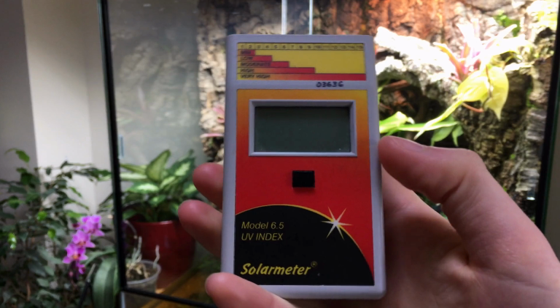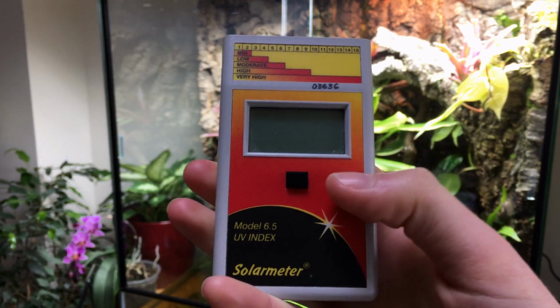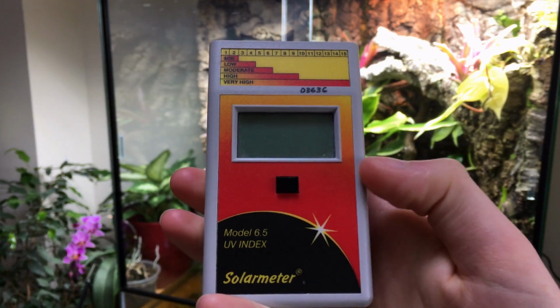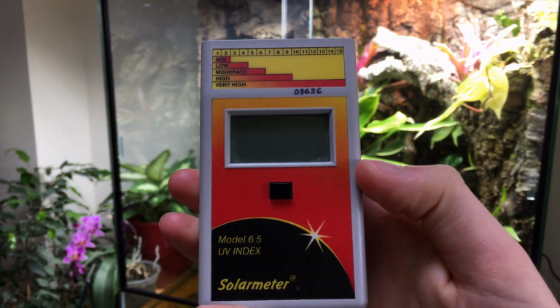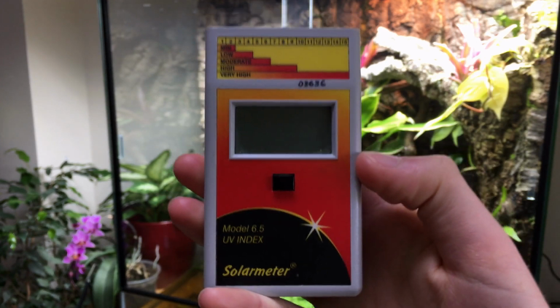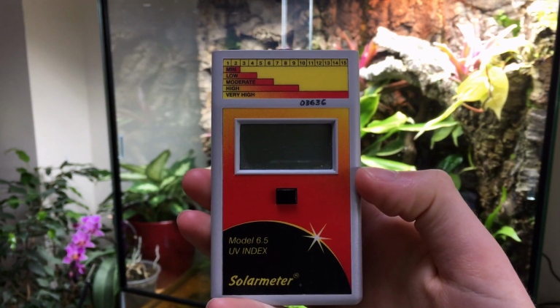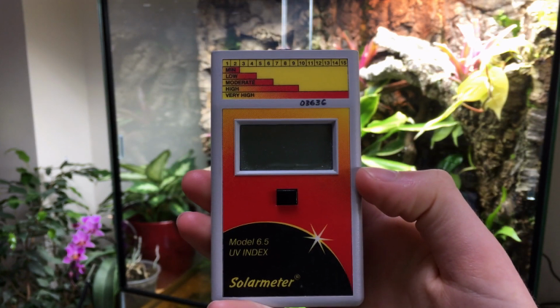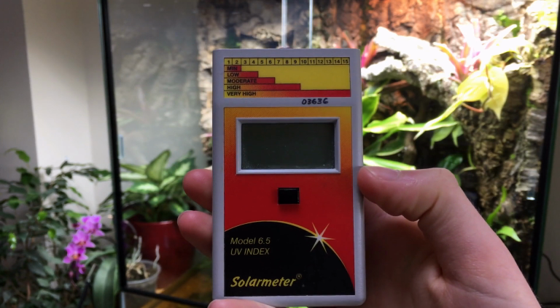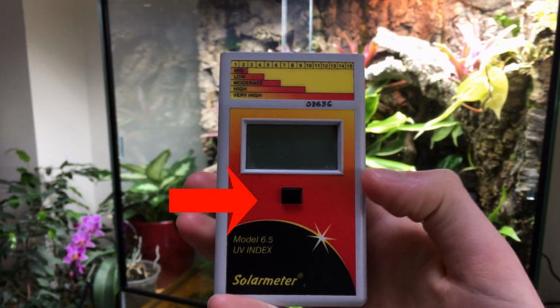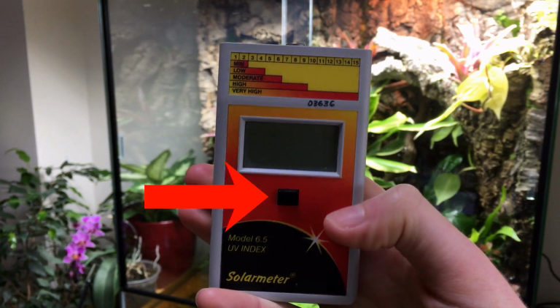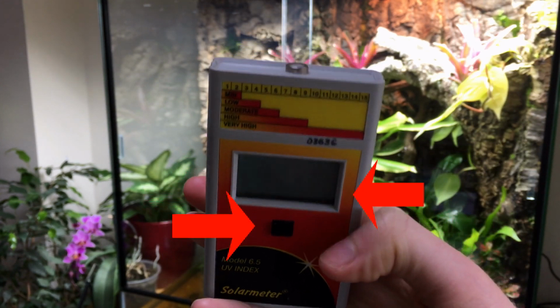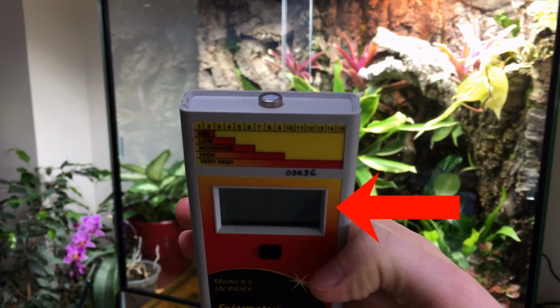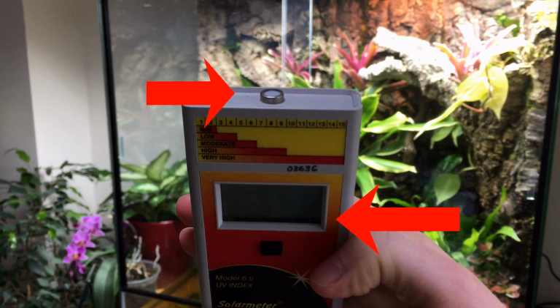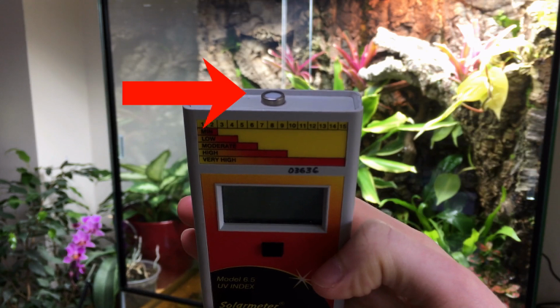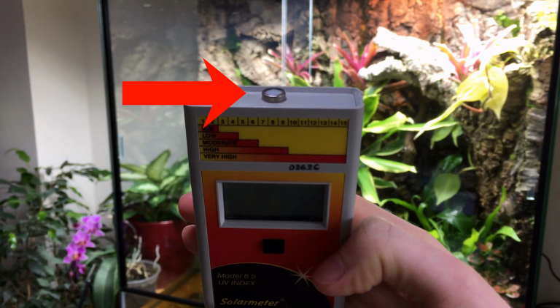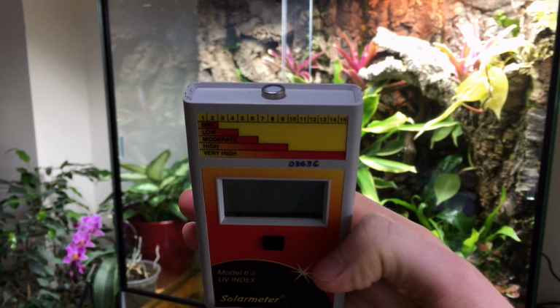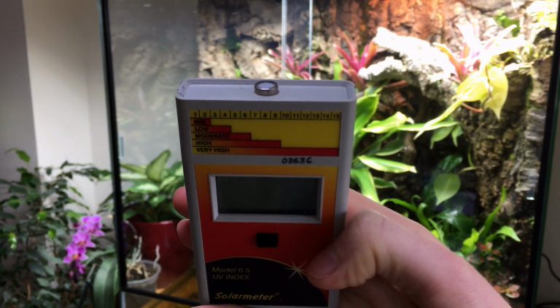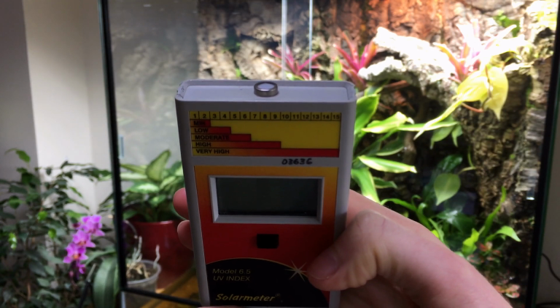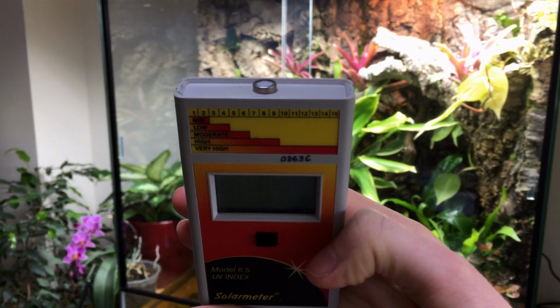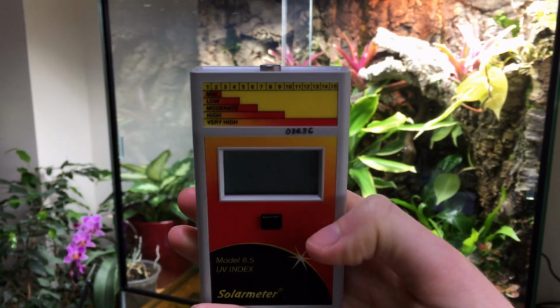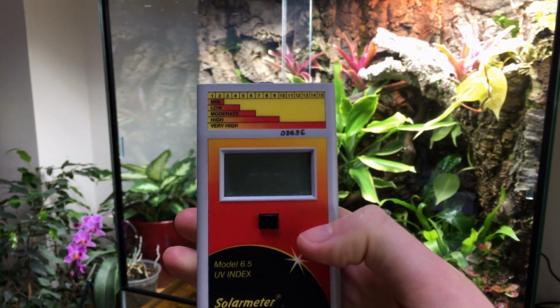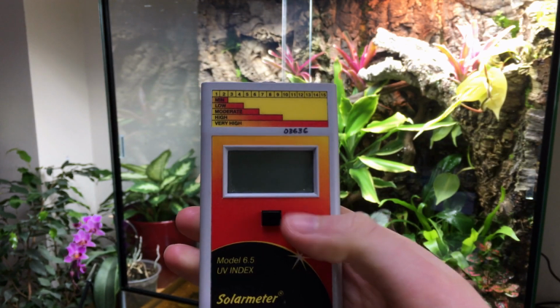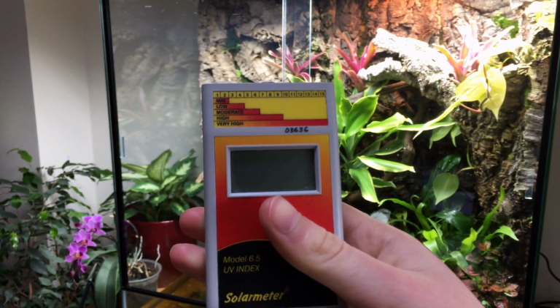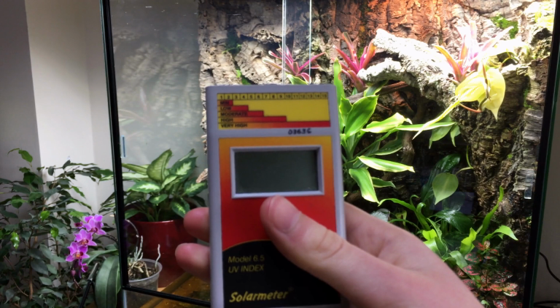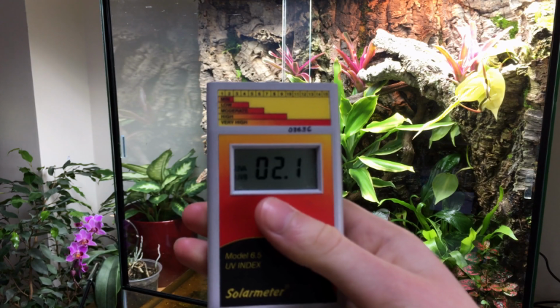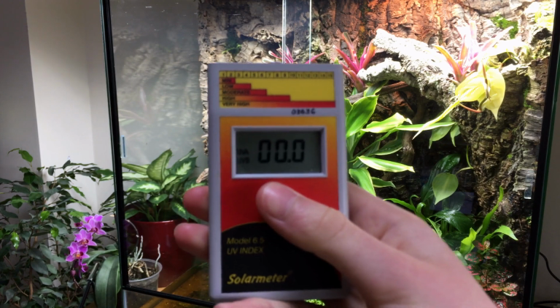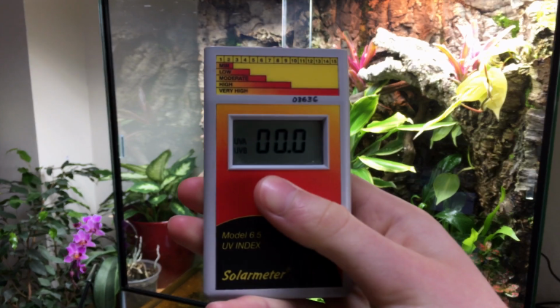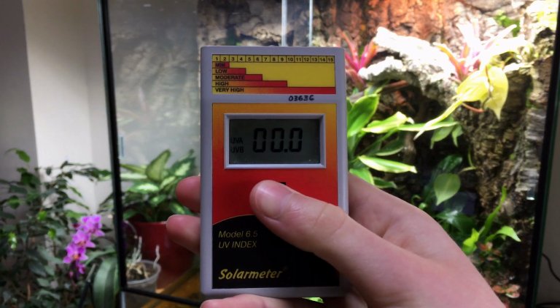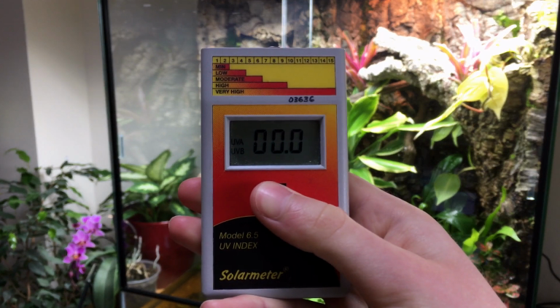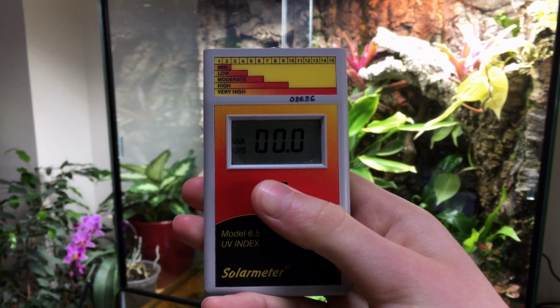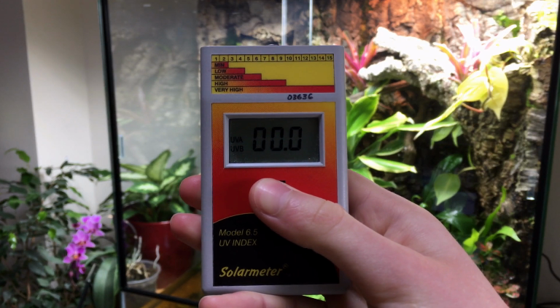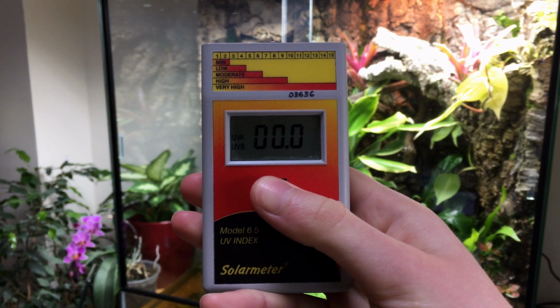The Solometer 6.5 has three principal parts: the button, the screen, and the sensor. To activate the sensor, press and hold the button. An instantaneous reading of the UV index will appear on the screen.